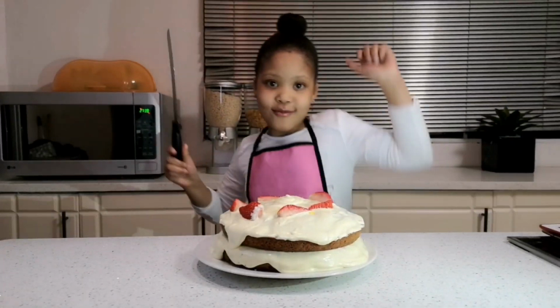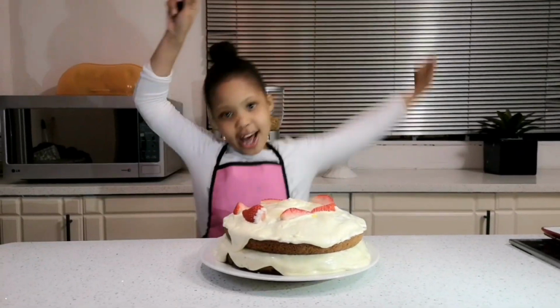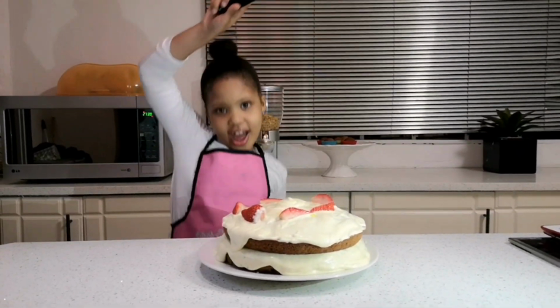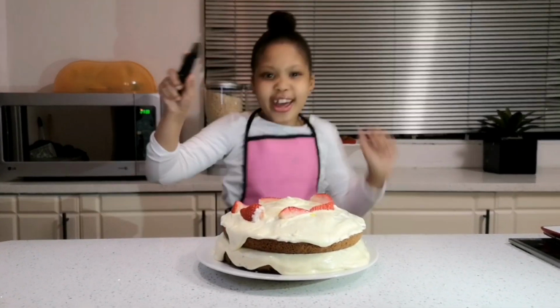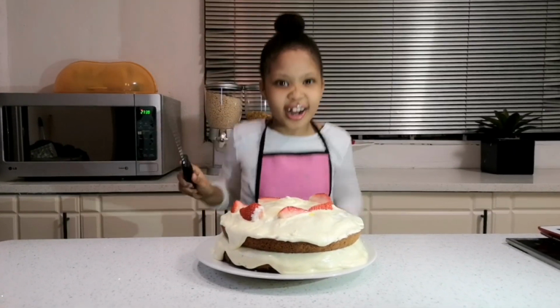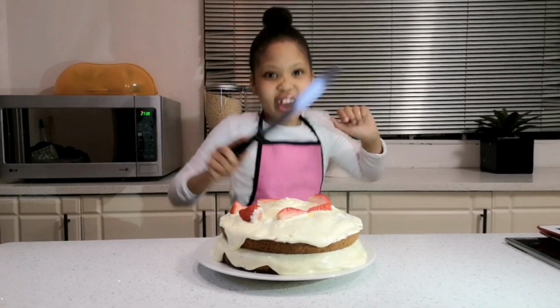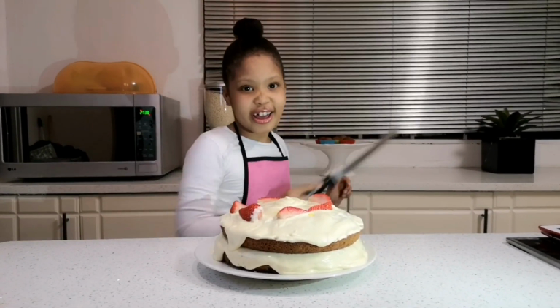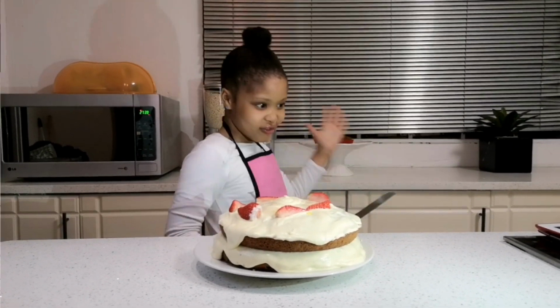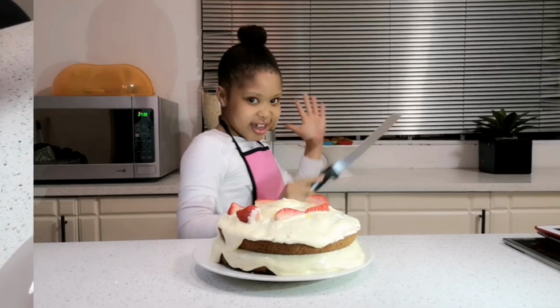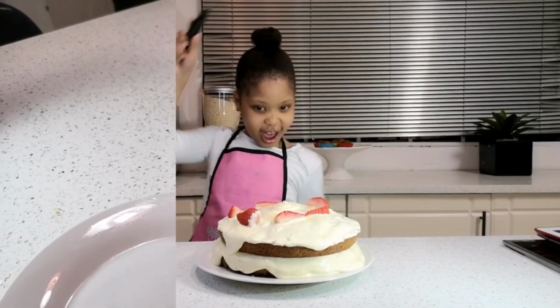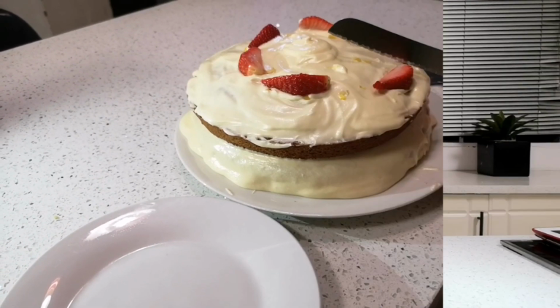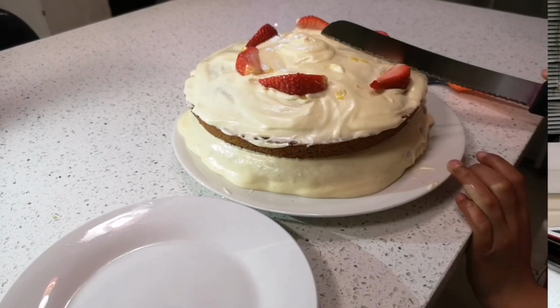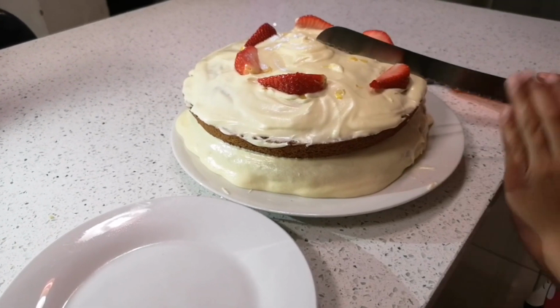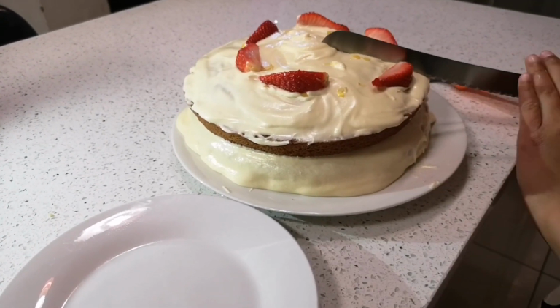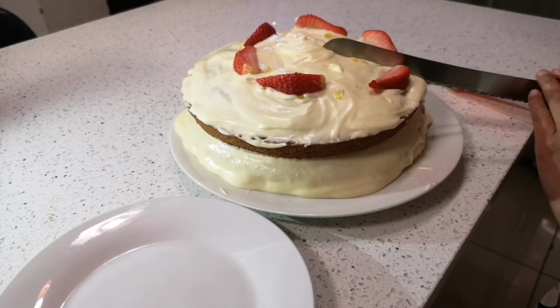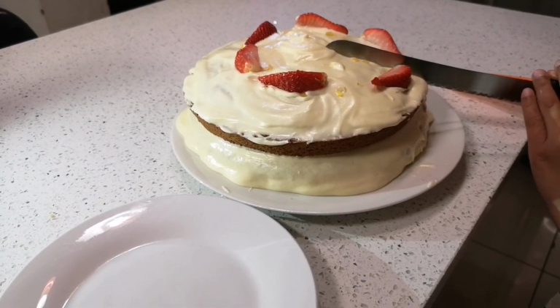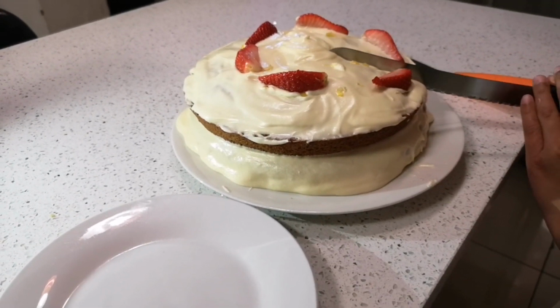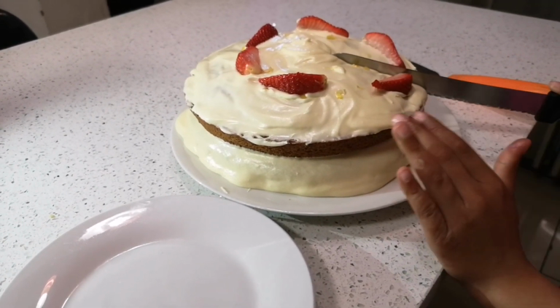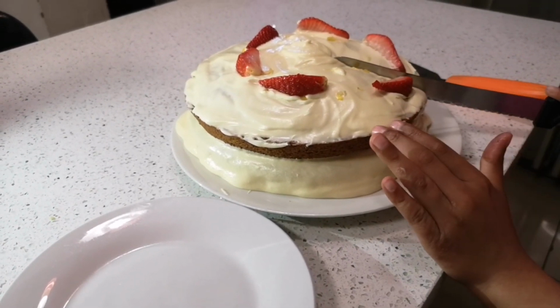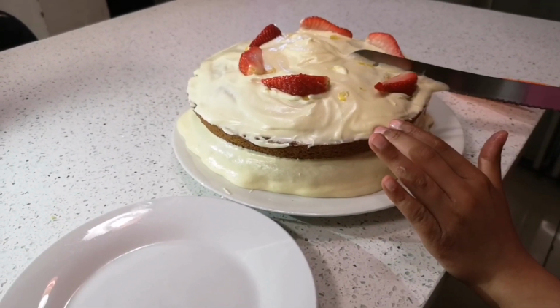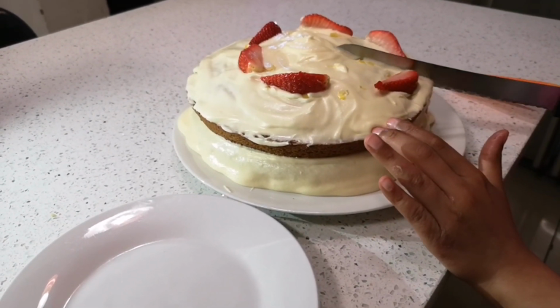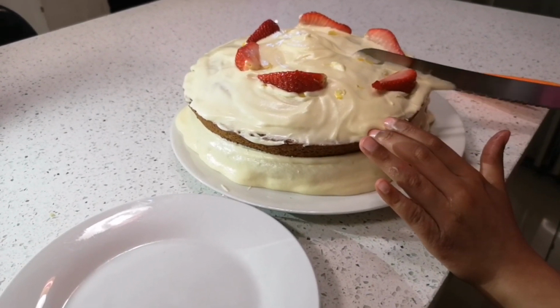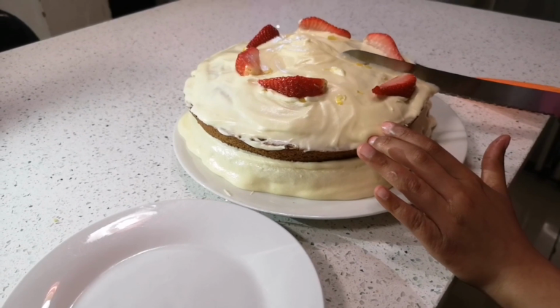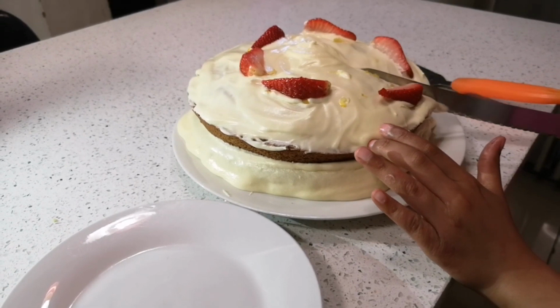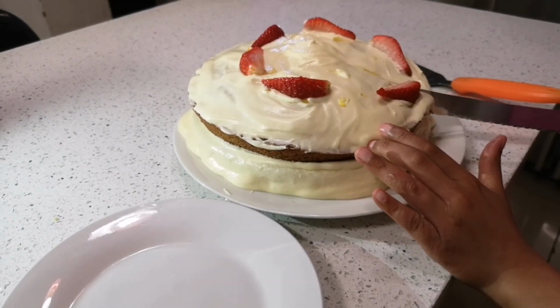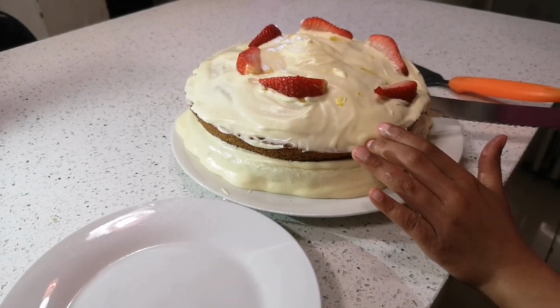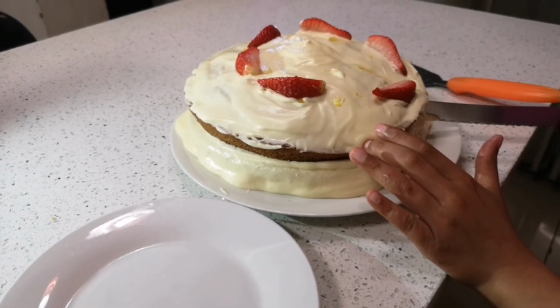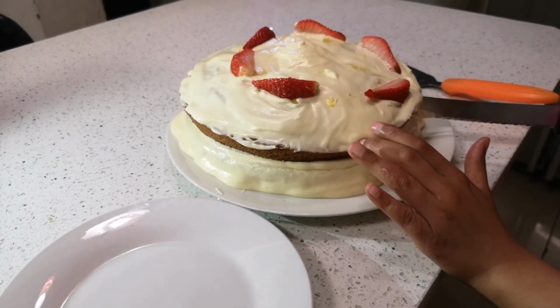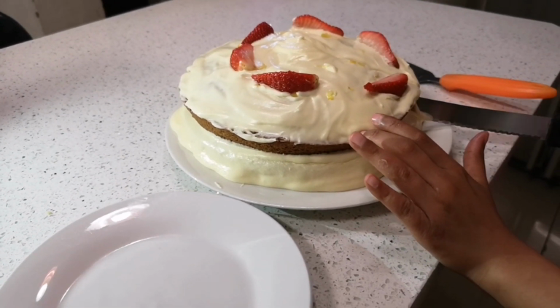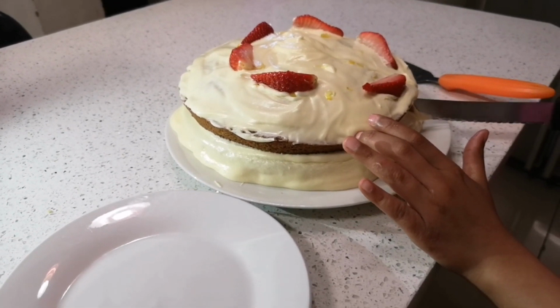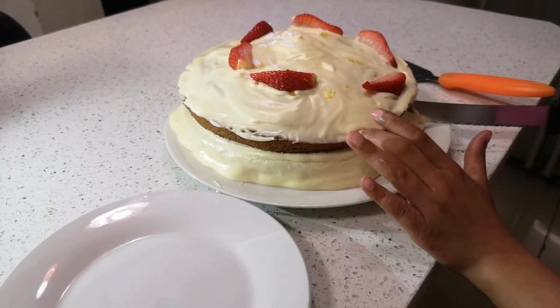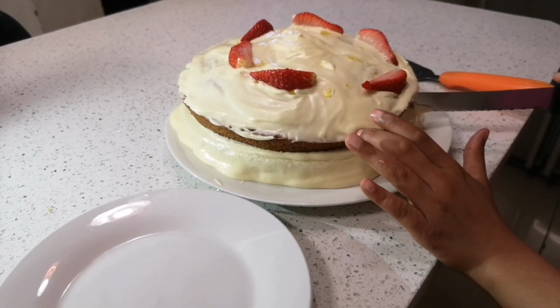I'm going to cut the cake now. Wow, it looks so beautiful — I can see the inside a little.